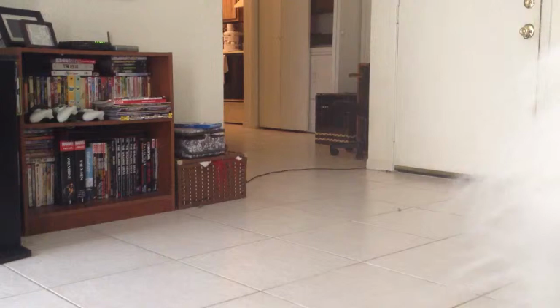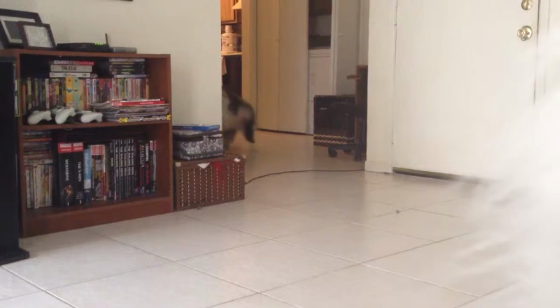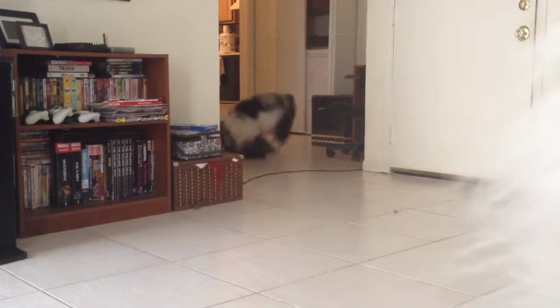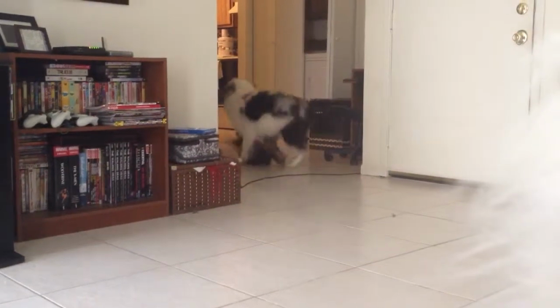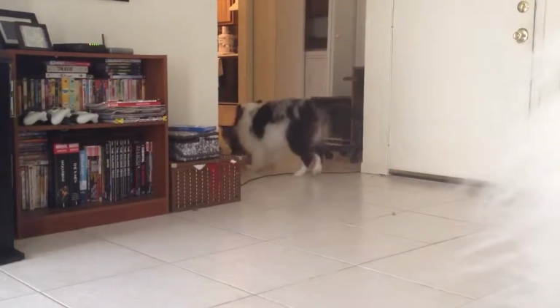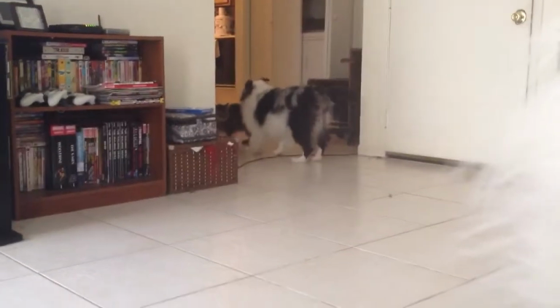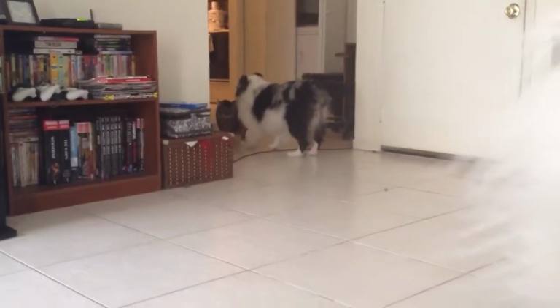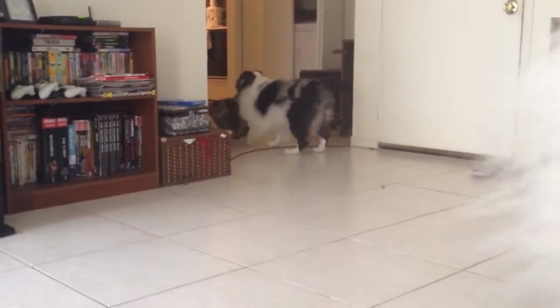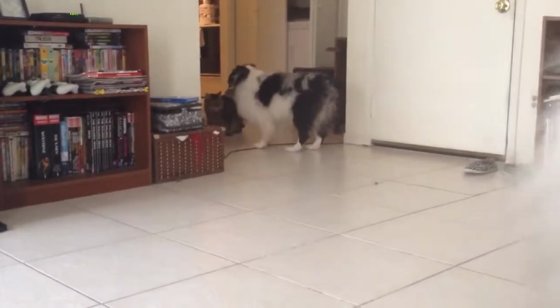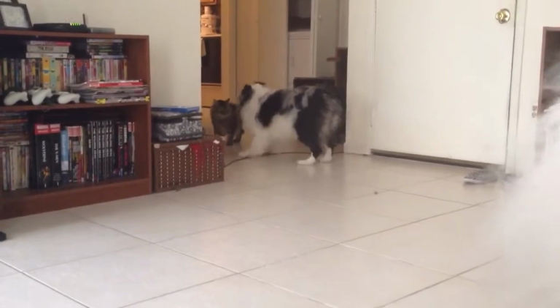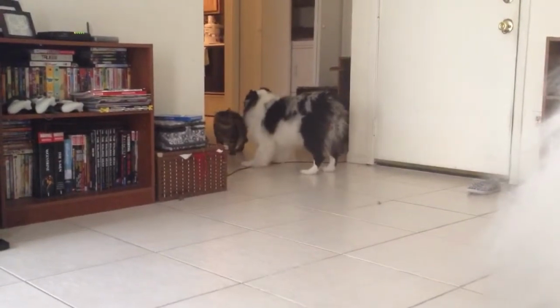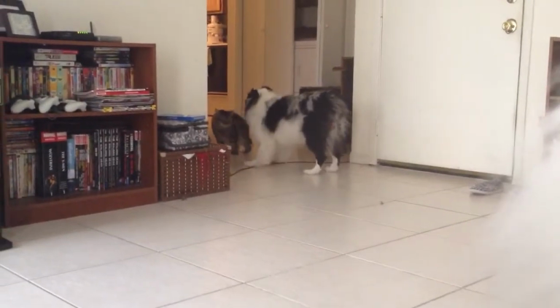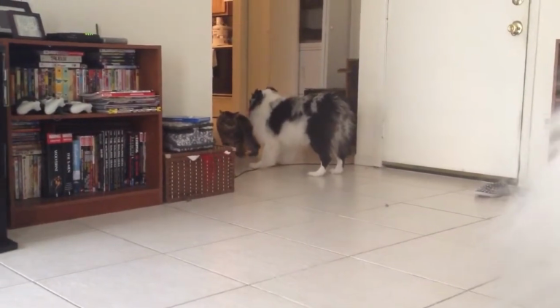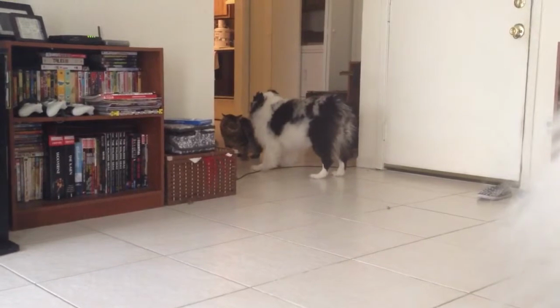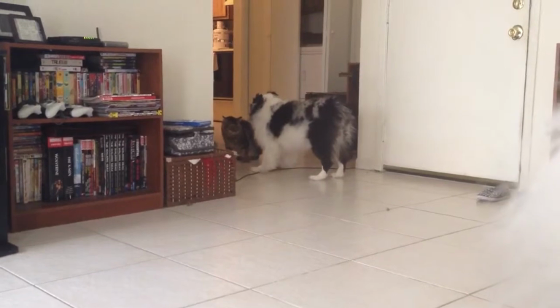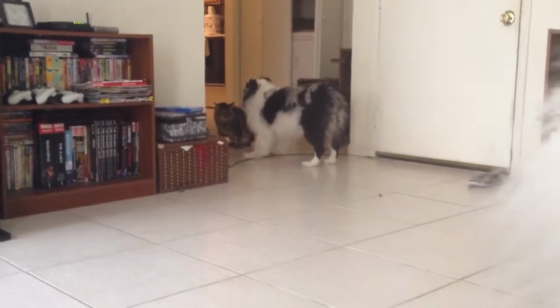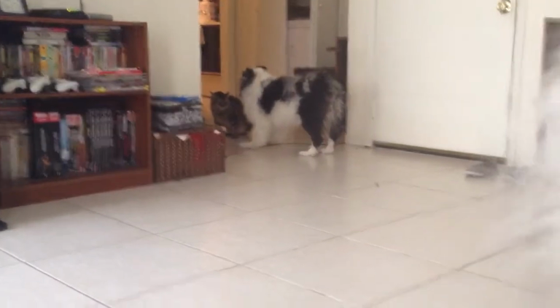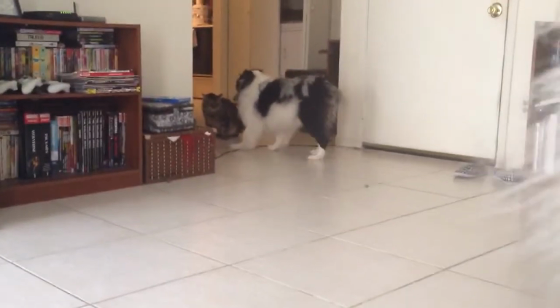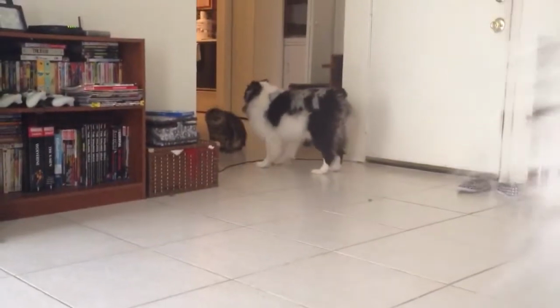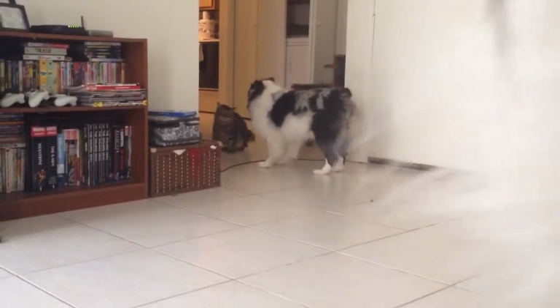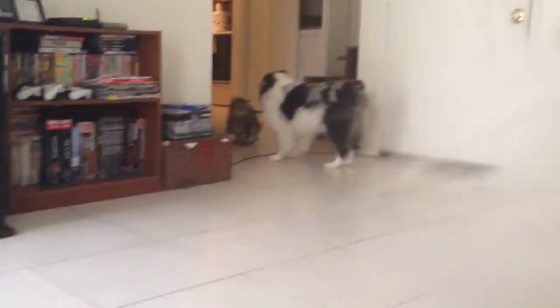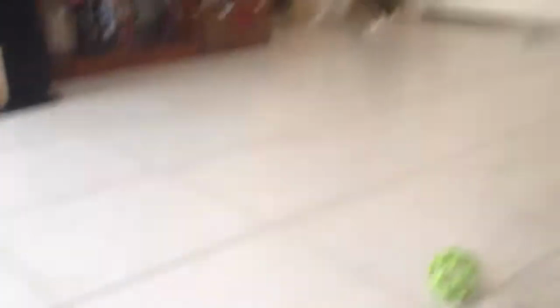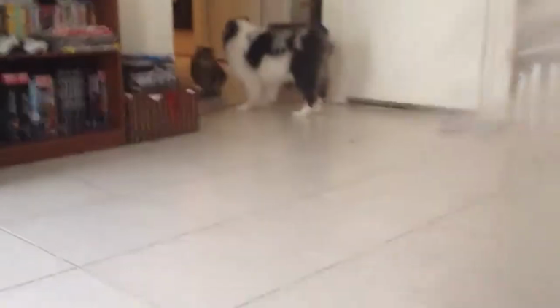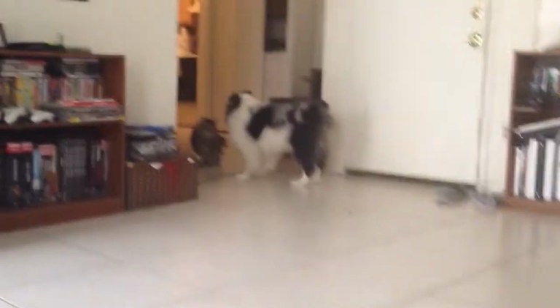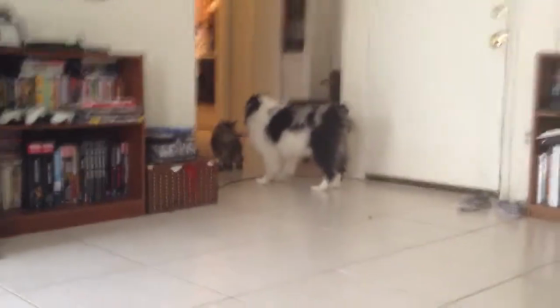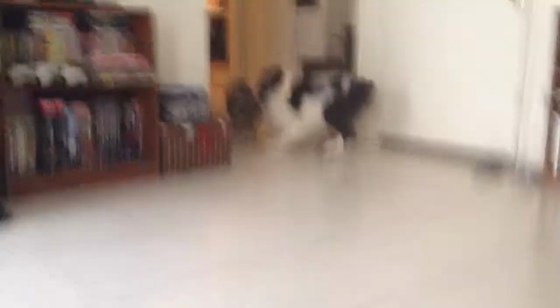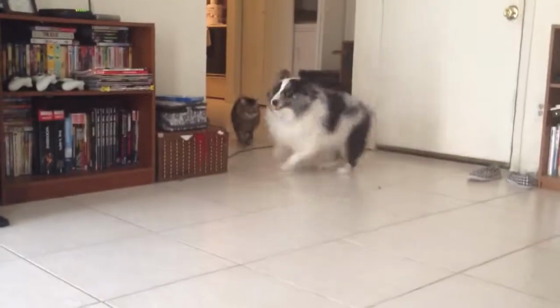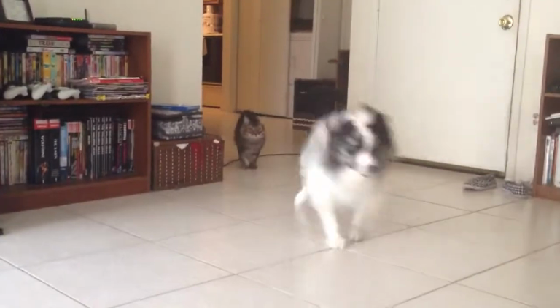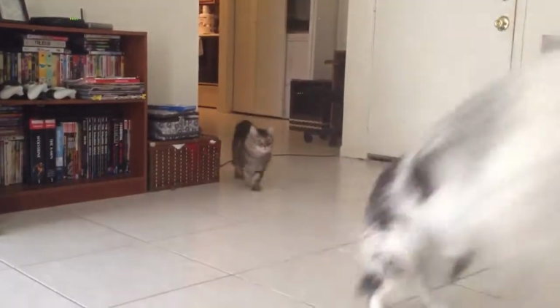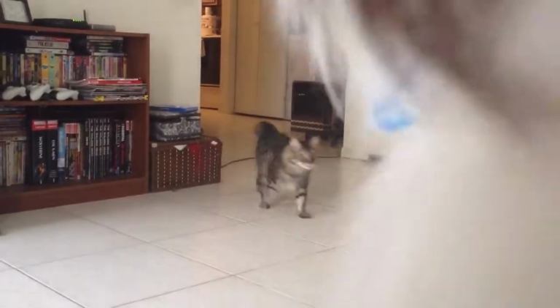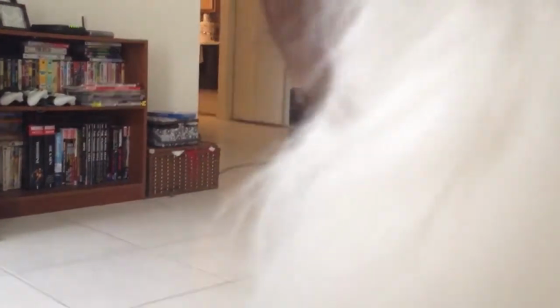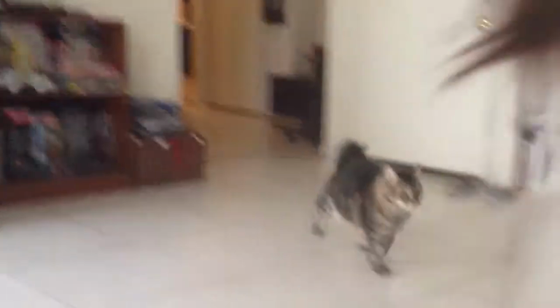Hey, I have a beautiful property — slightly over the budget on this one though. This one's up at 100,000 baht, but there are four, five bedrooms. Let's go have a look.